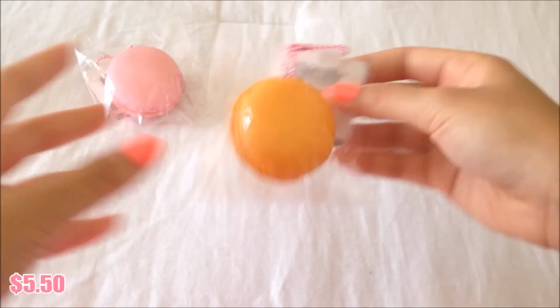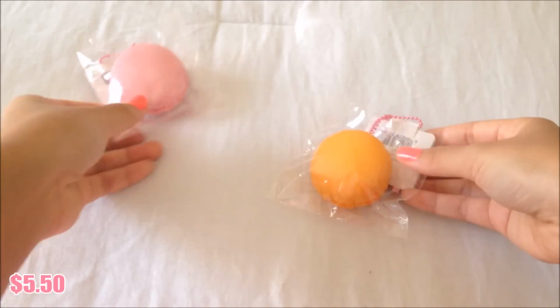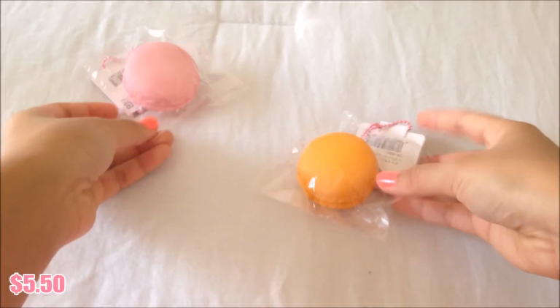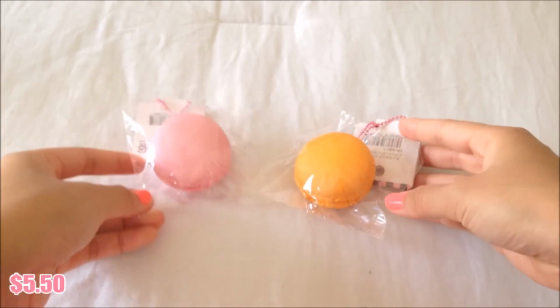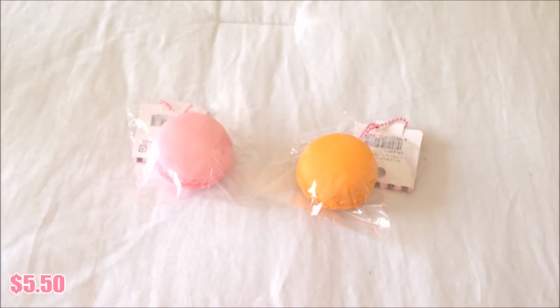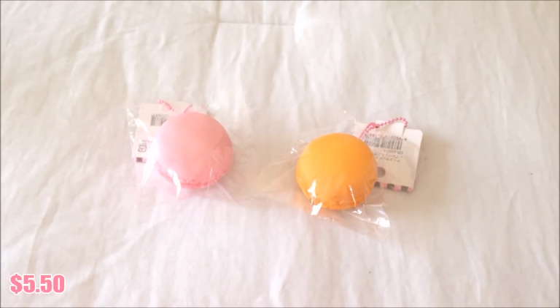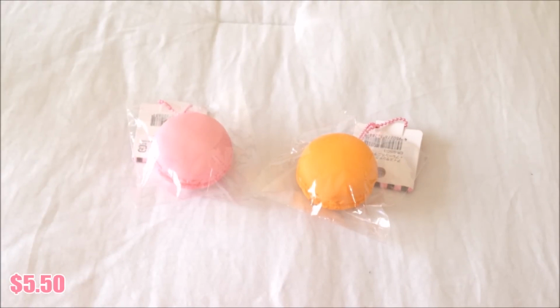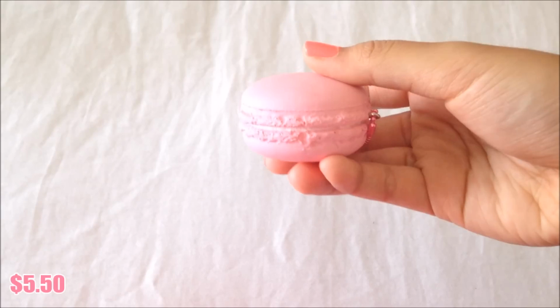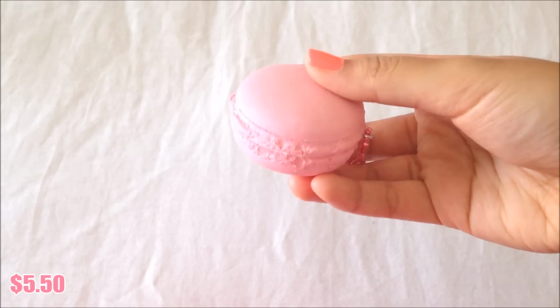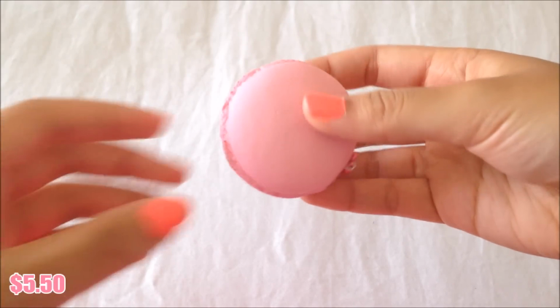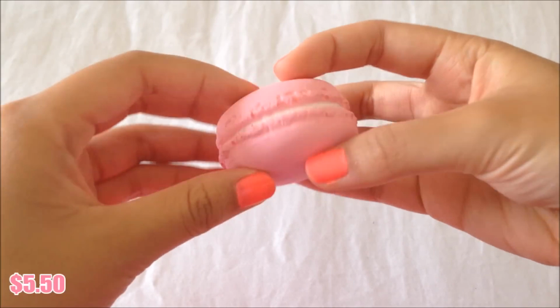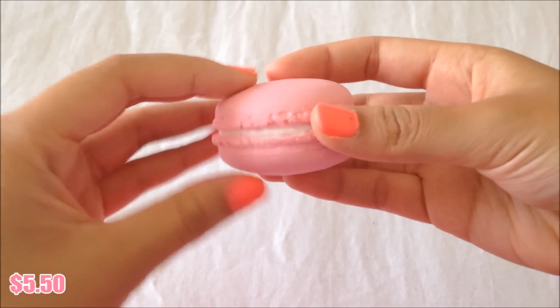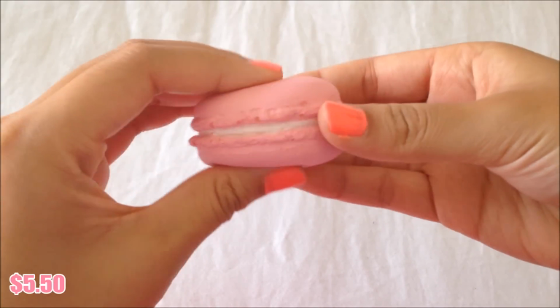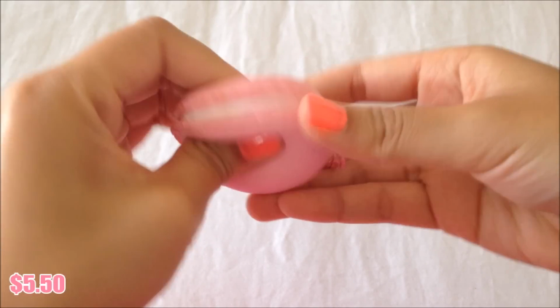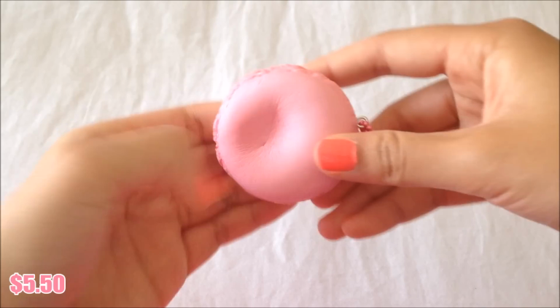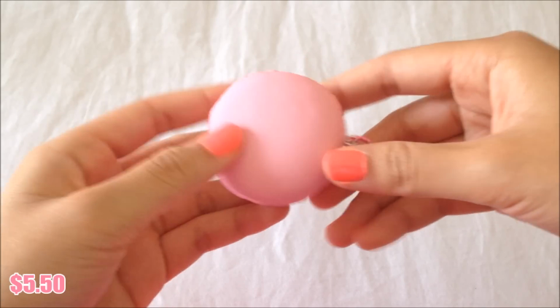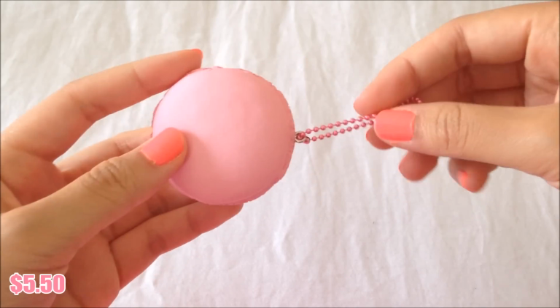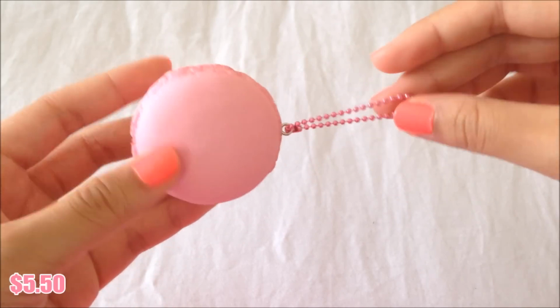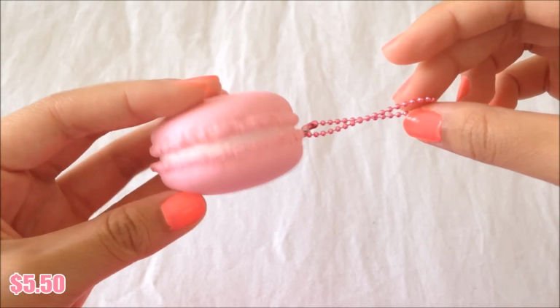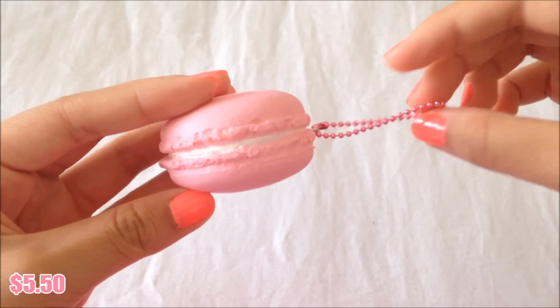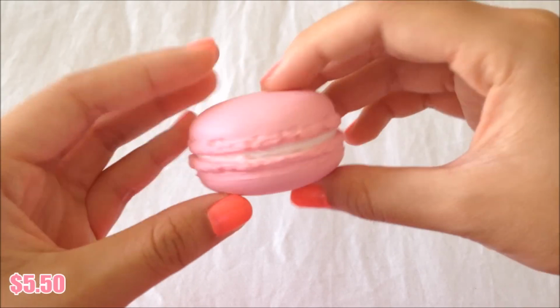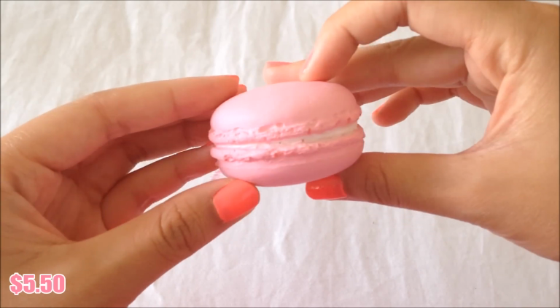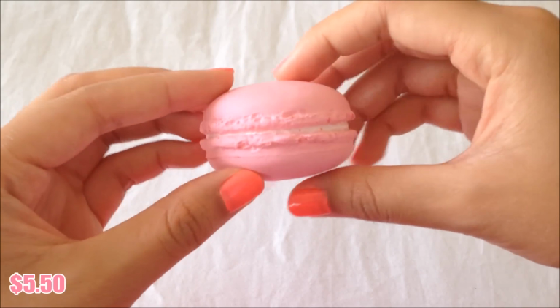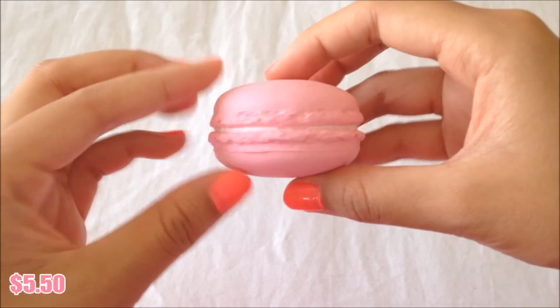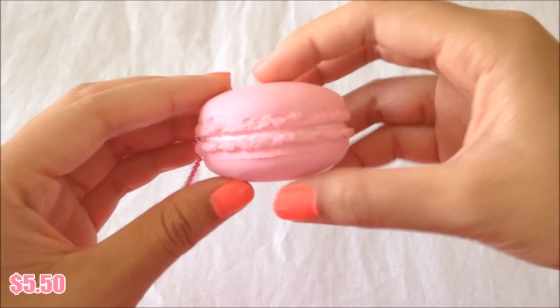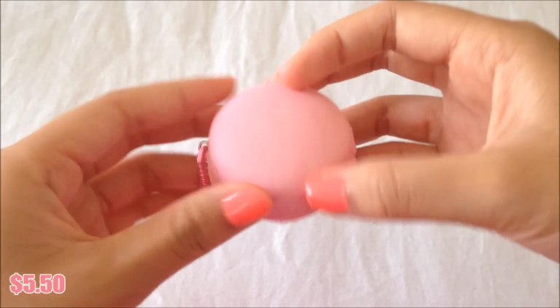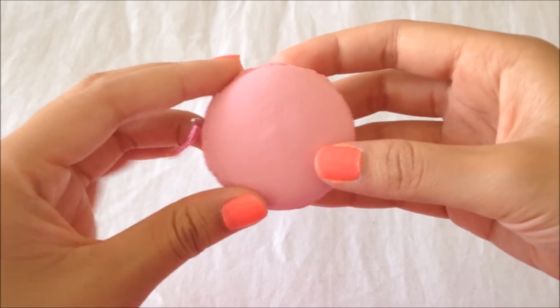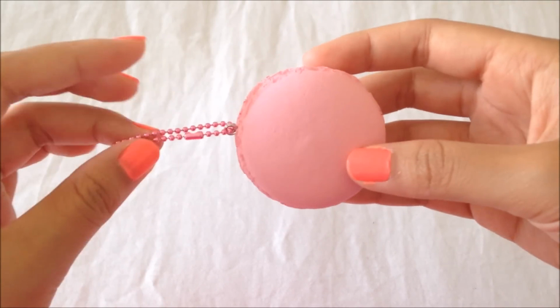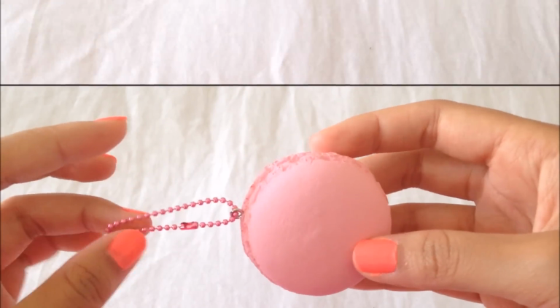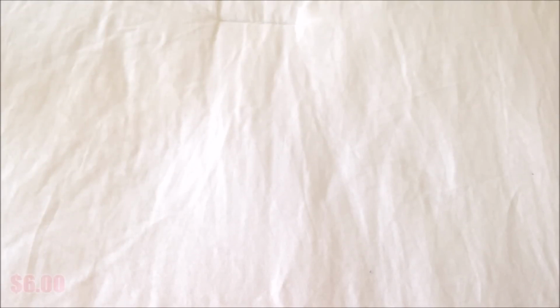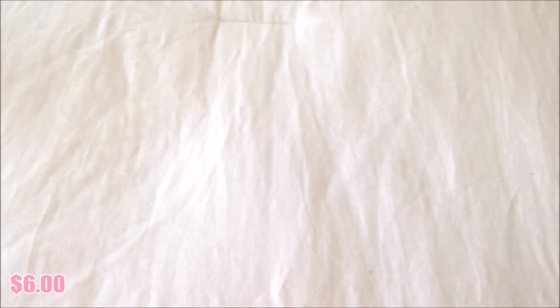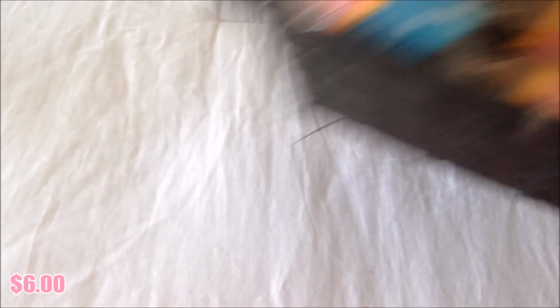I have these two designs at $5.50 each. This is my personal one and this is how it looks out of the packaging. It comes with the ball chain, it's super adorable, and the texturing is really nice. I highly recommend these squishies.